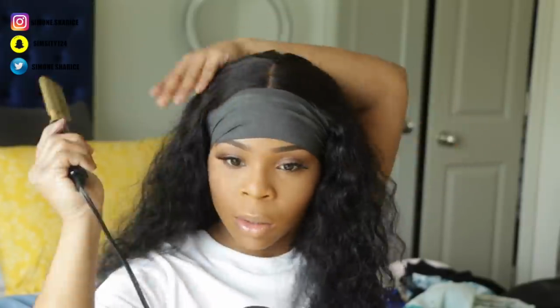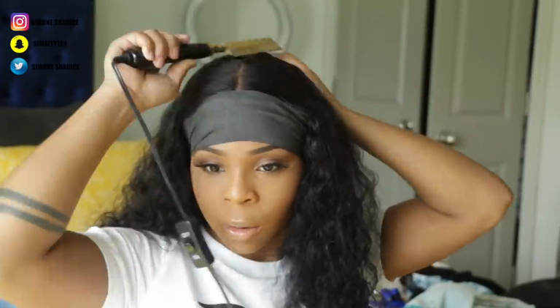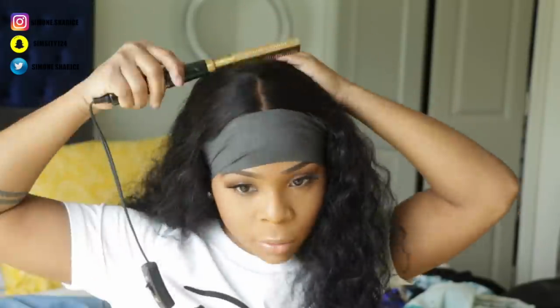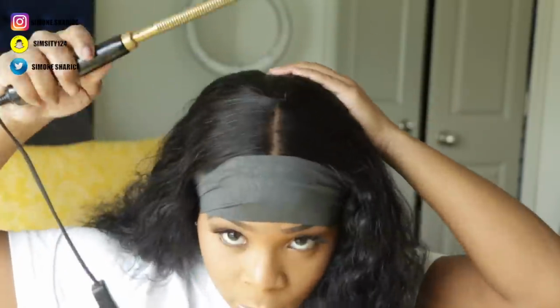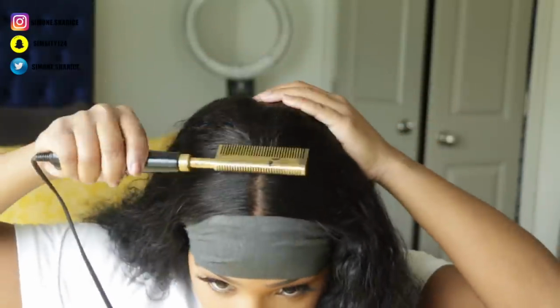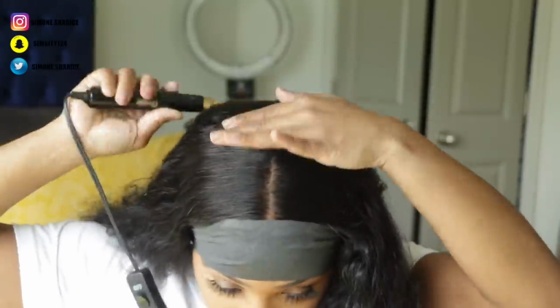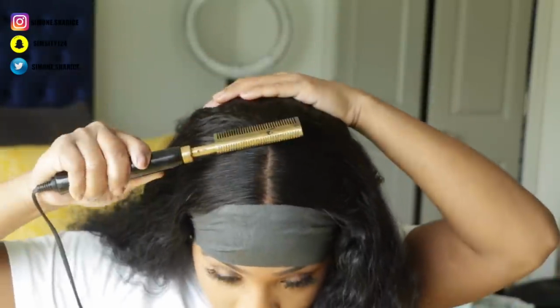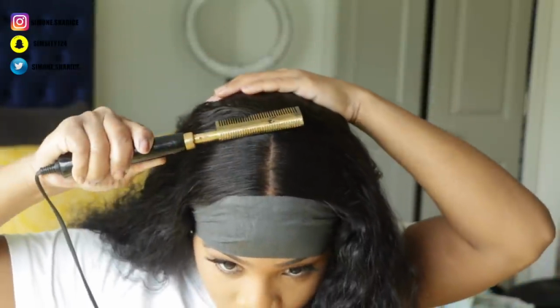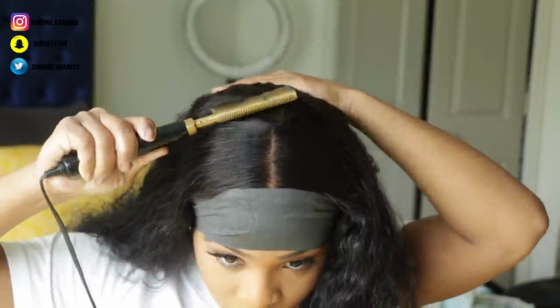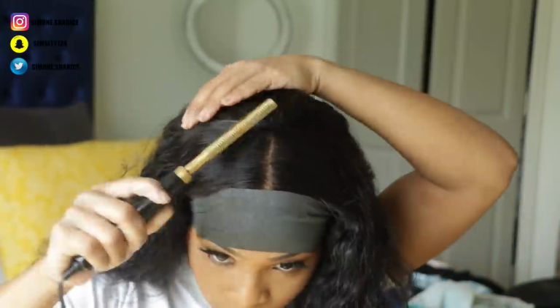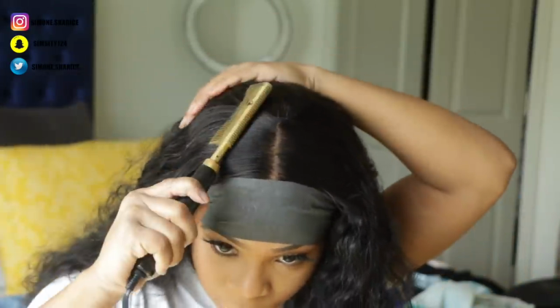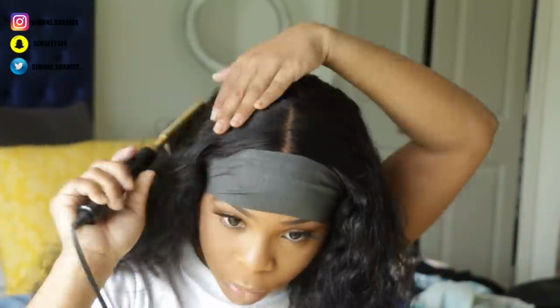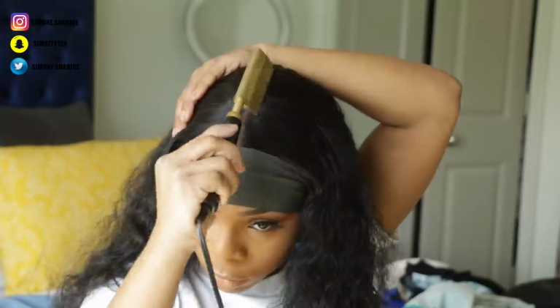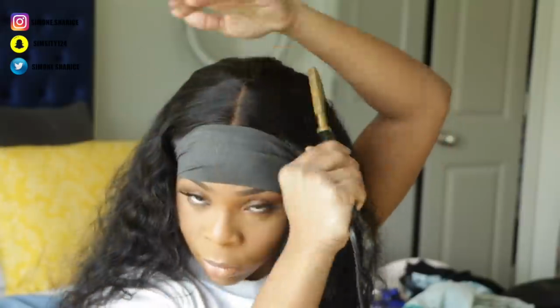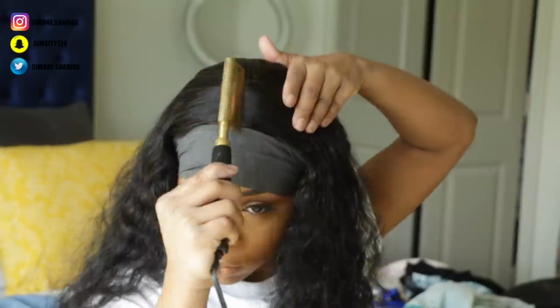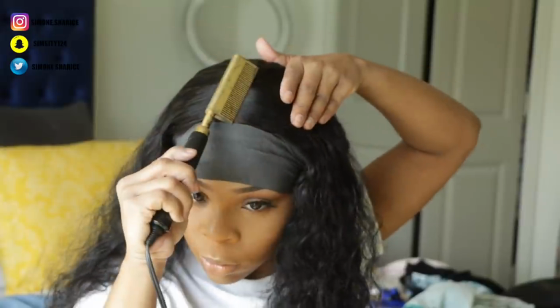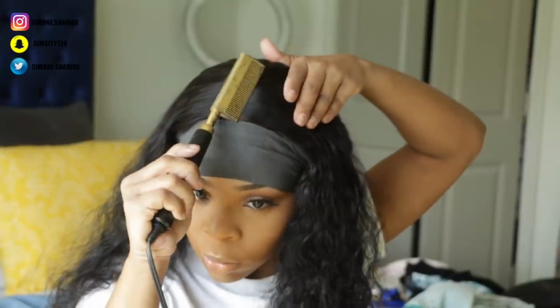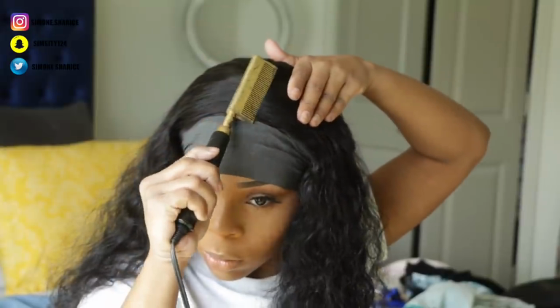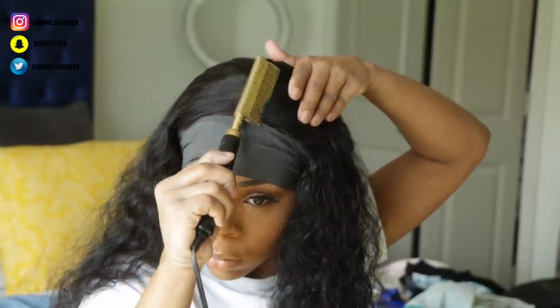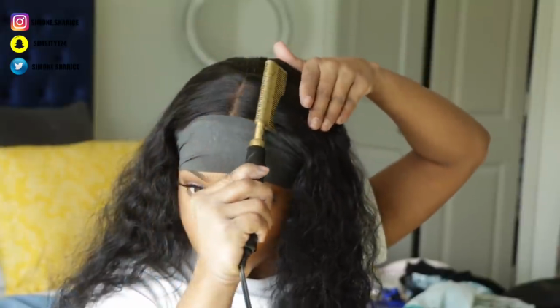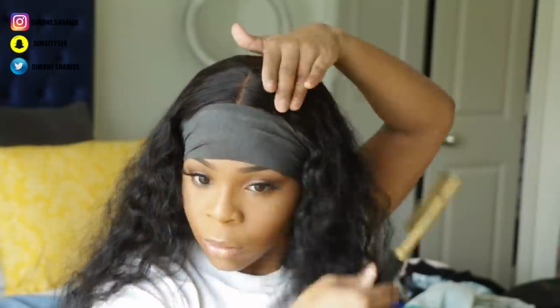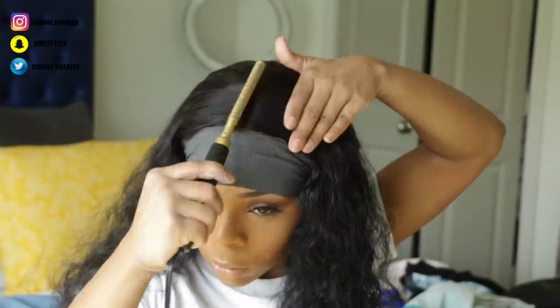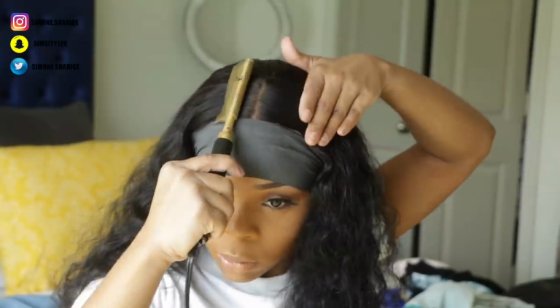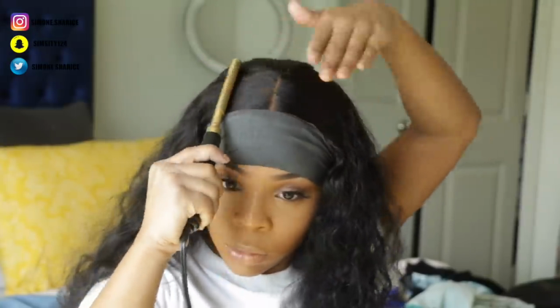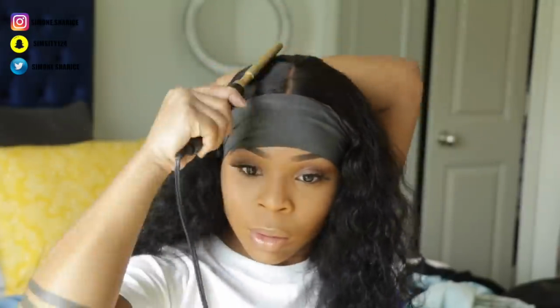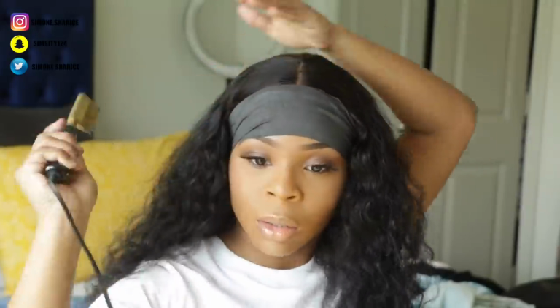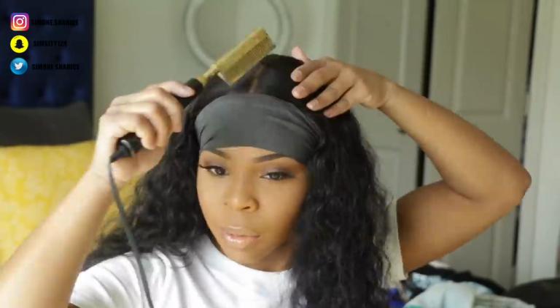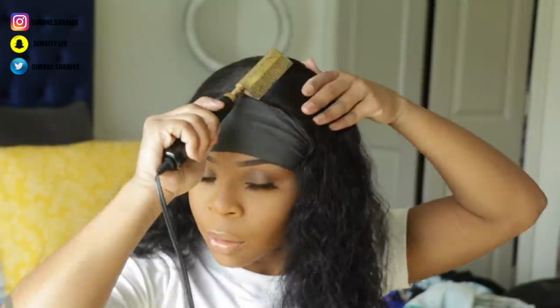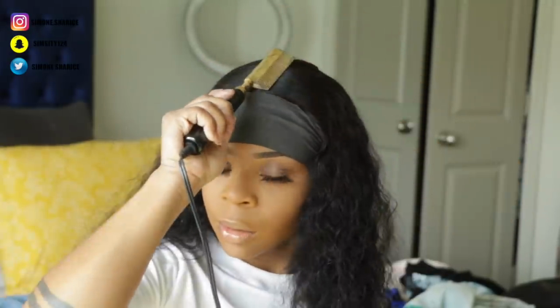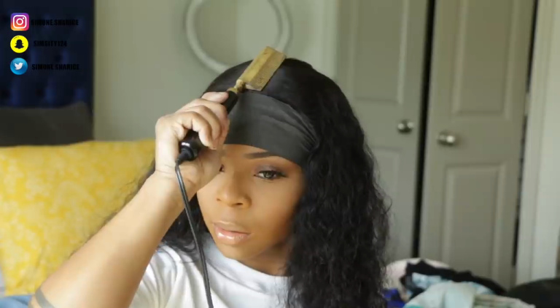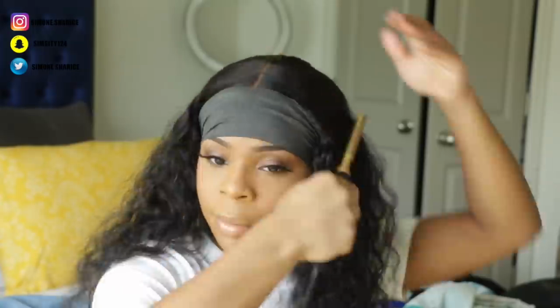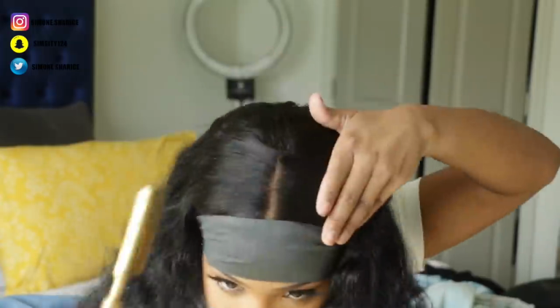Go ahead and grab a hot comb, blow dryer, or curling iron to go ahead and lay the hair as flat as possible. You can see that while my edges are drying, I did go ahead and take this time out to do that.